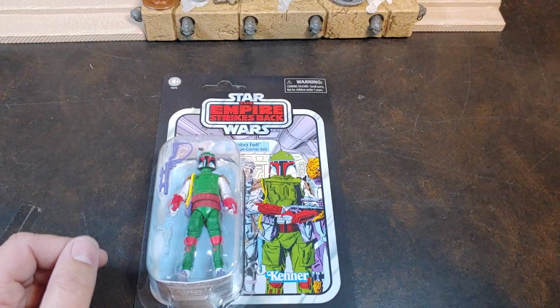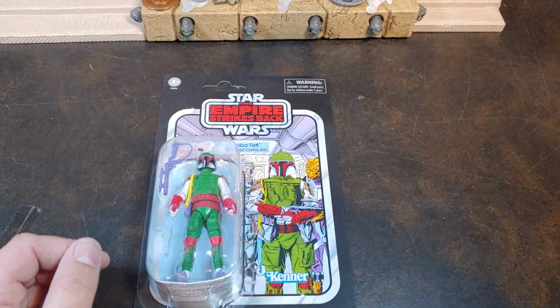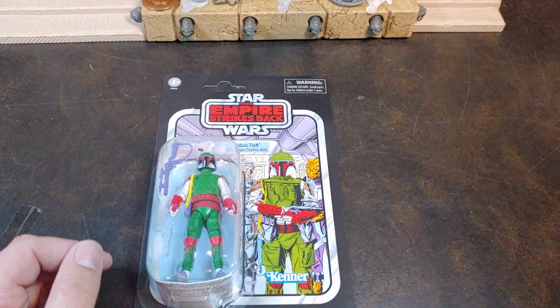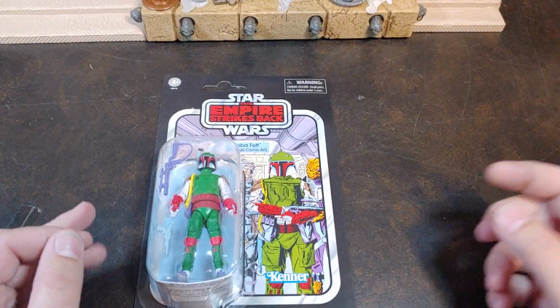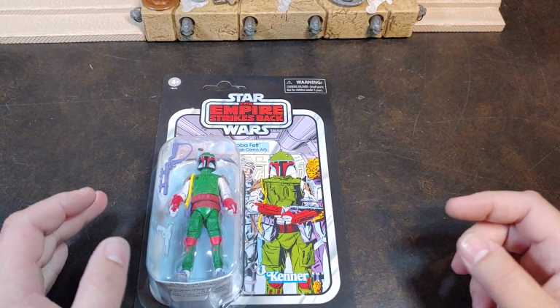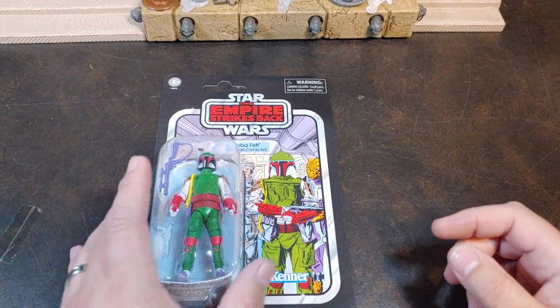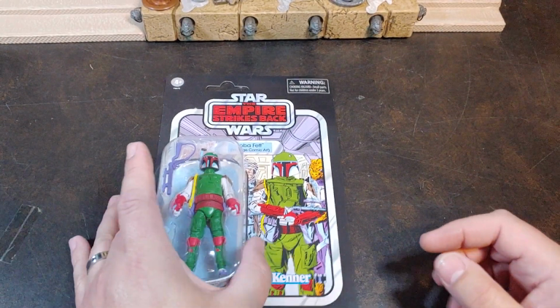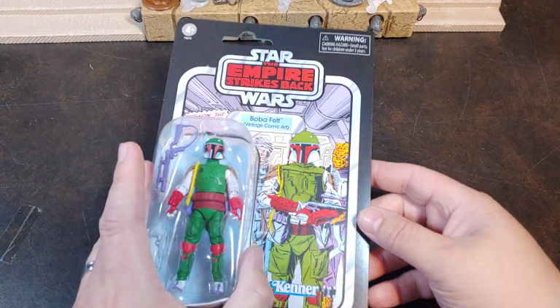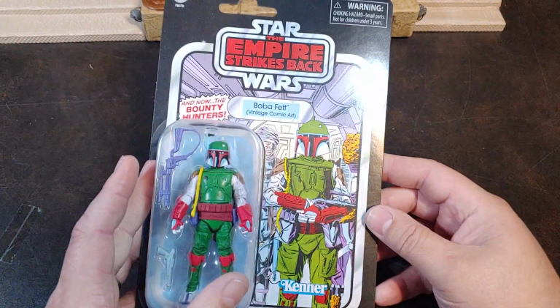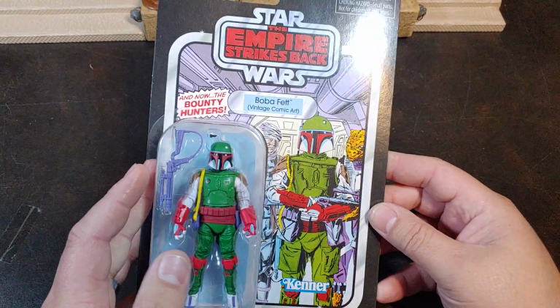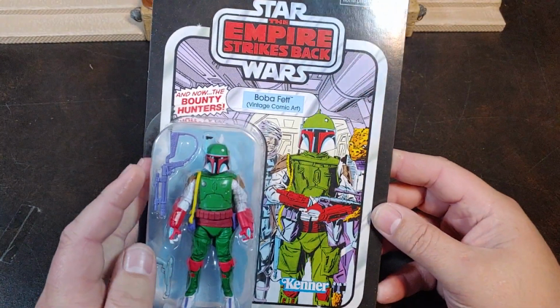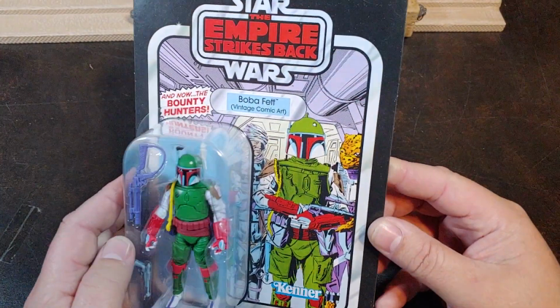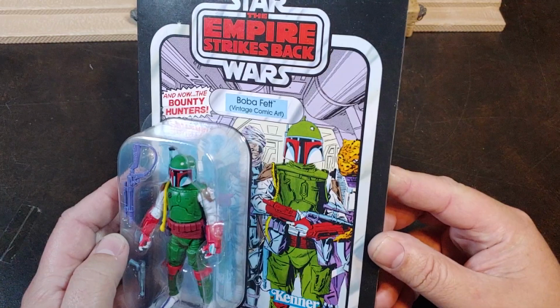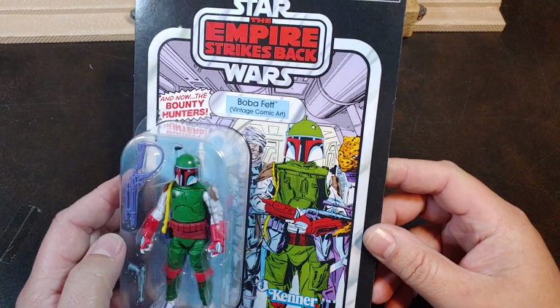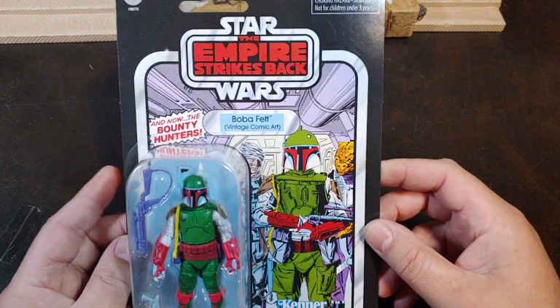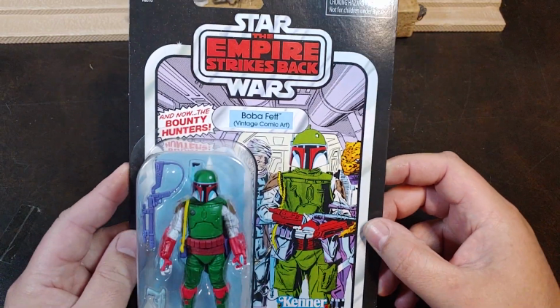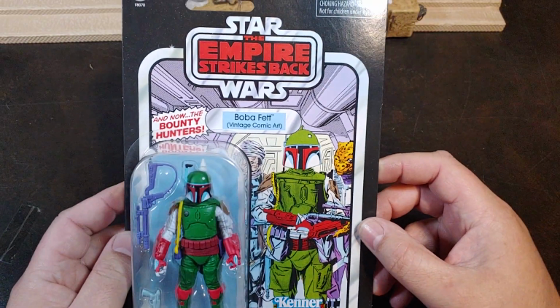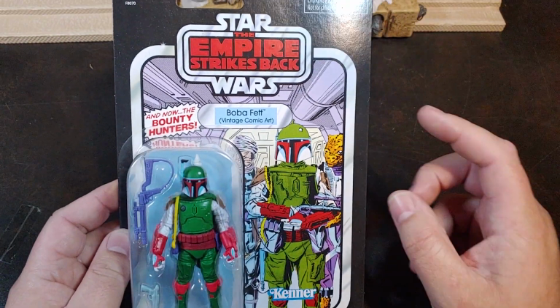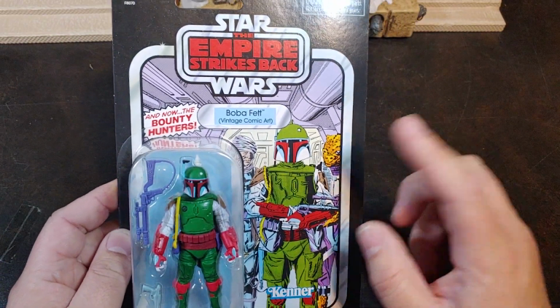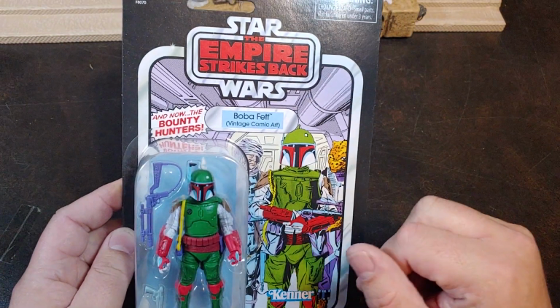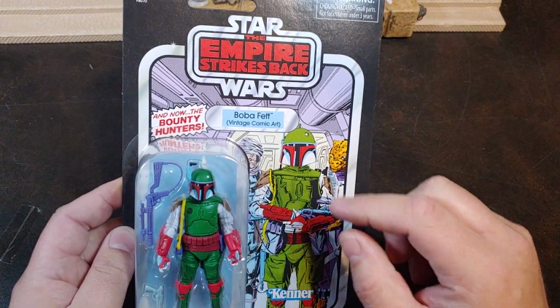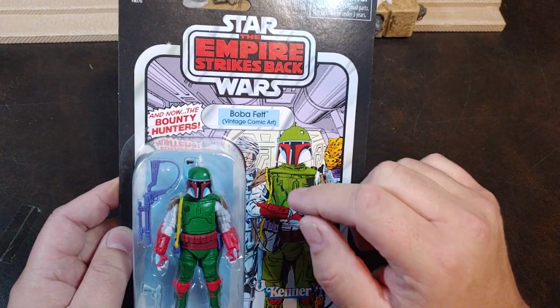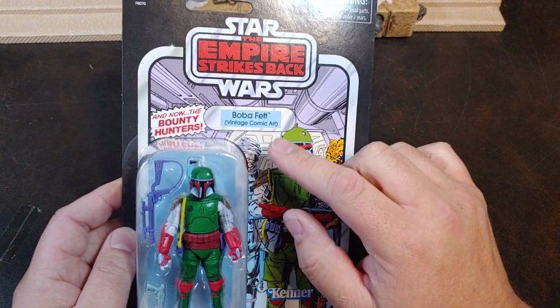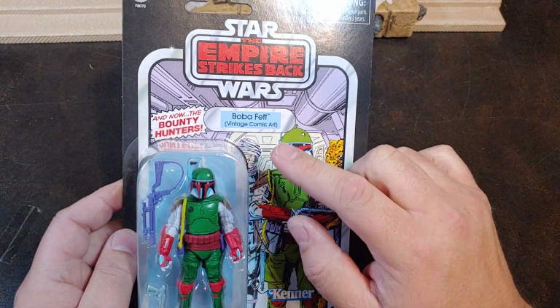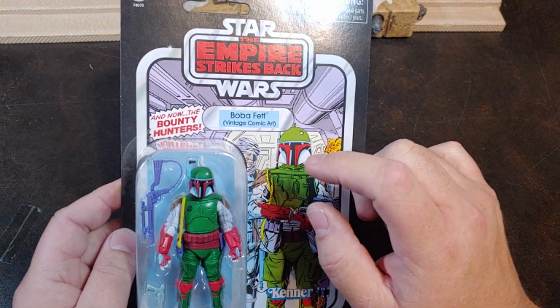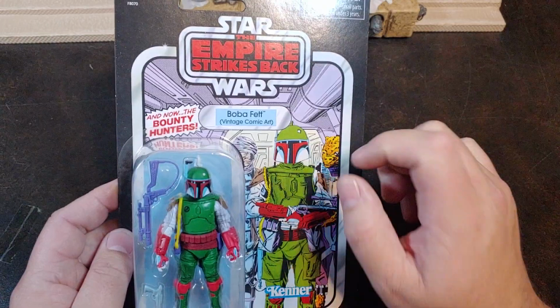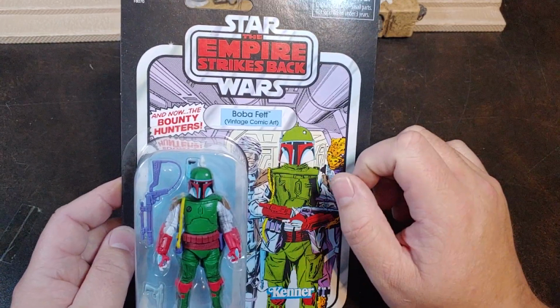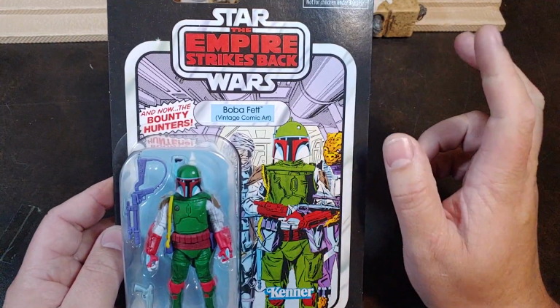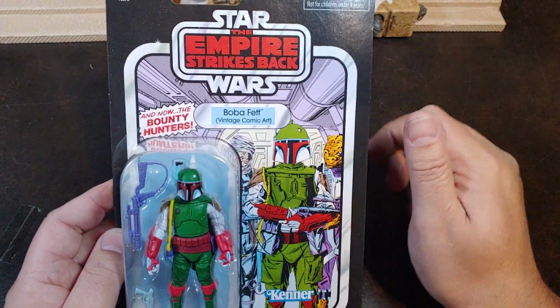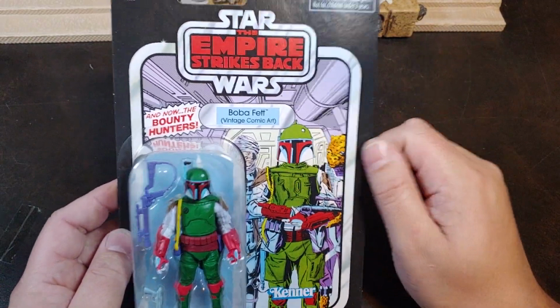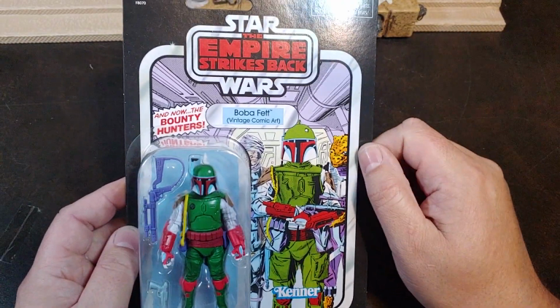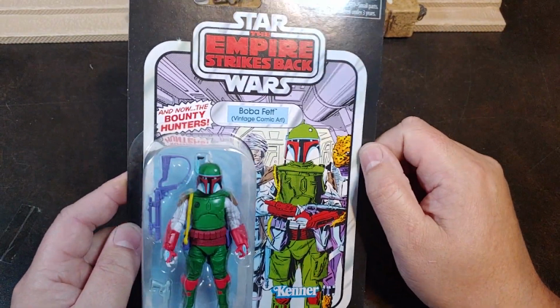How are we doing today guys? Thank you once again for joining me on Viper 9 Toy Videos. Today I have with me the Target exclusive Empire Strikes Back Boba Fett Vintage Comic Art from the Star Wars Vintage Collection line.